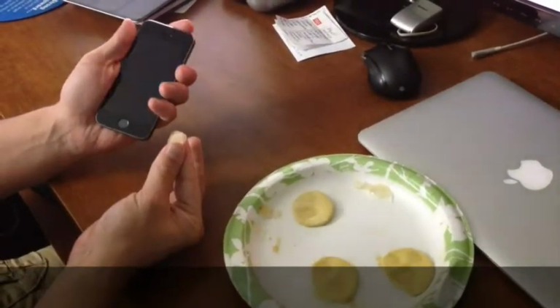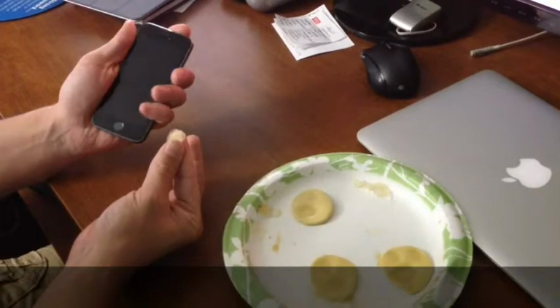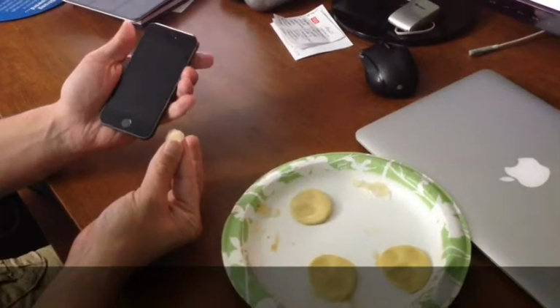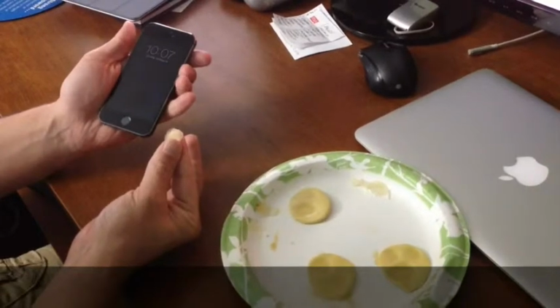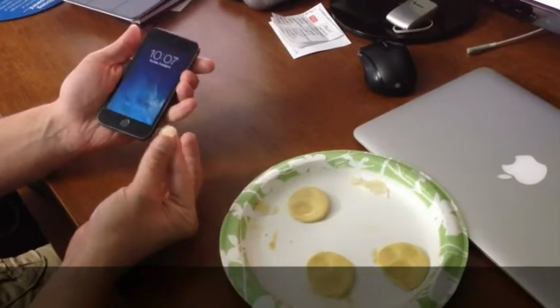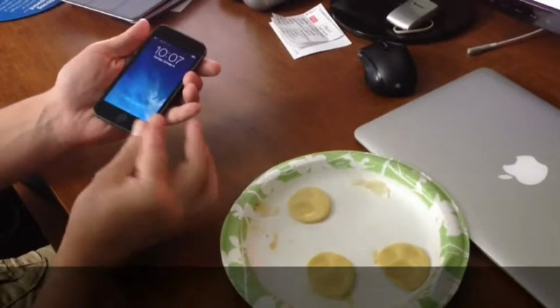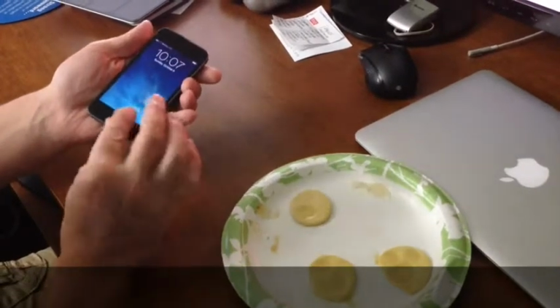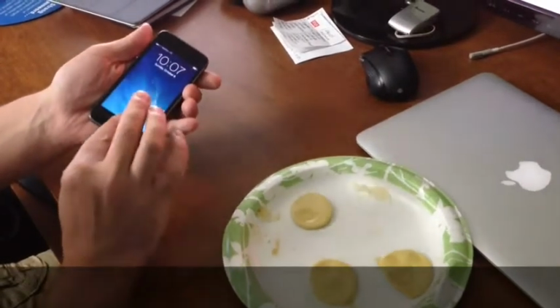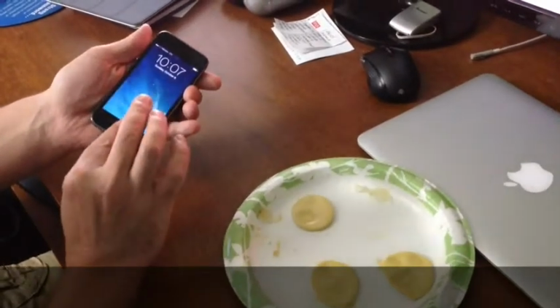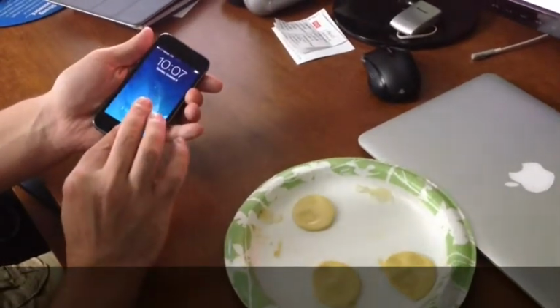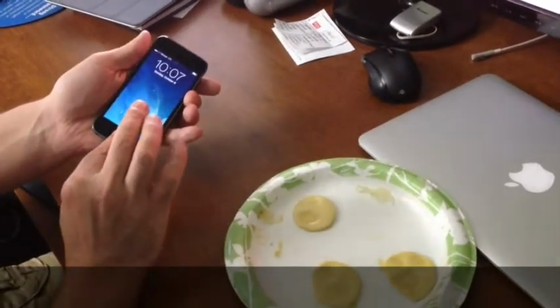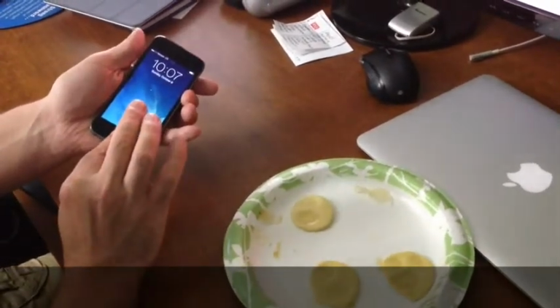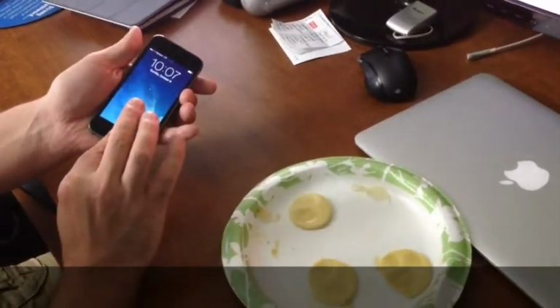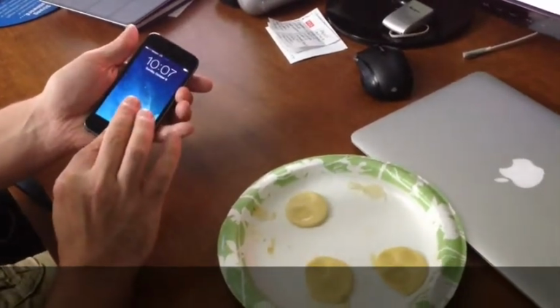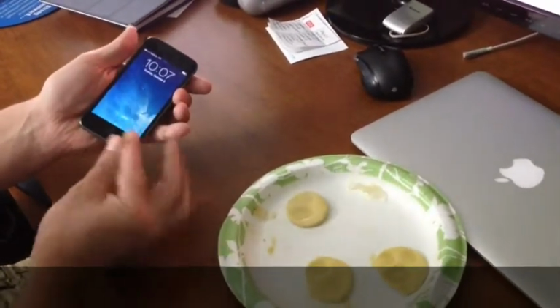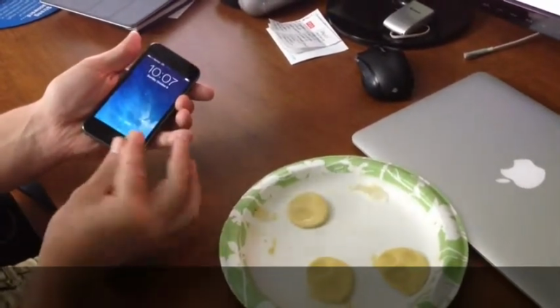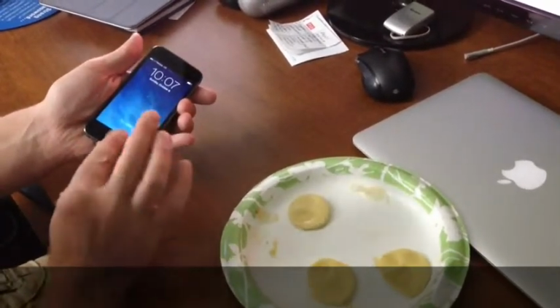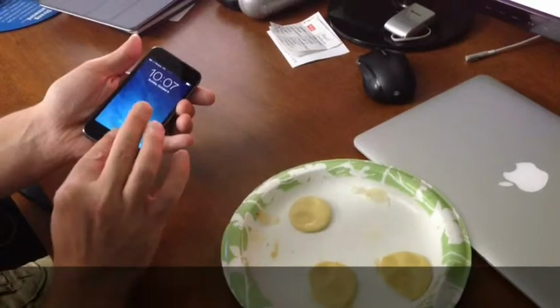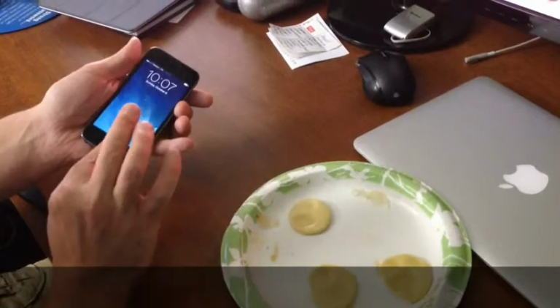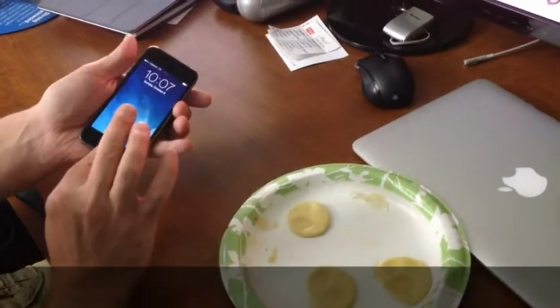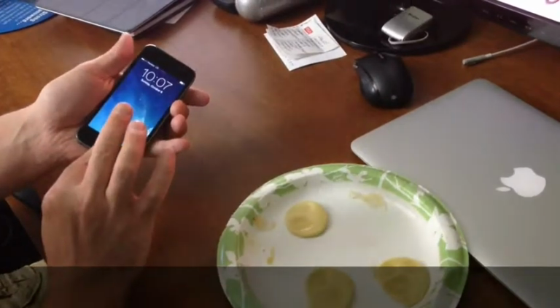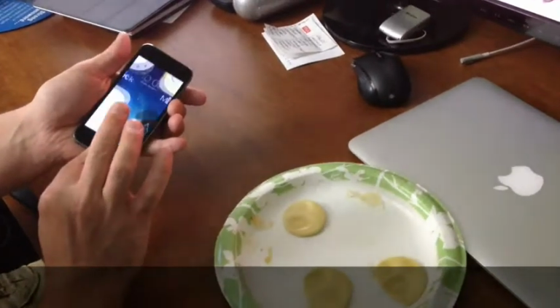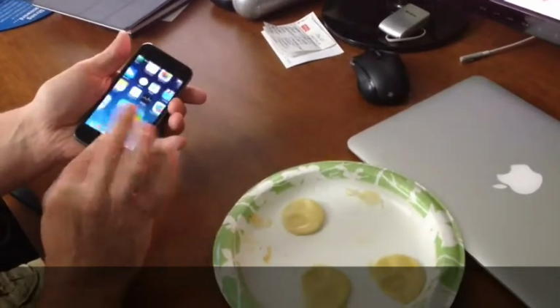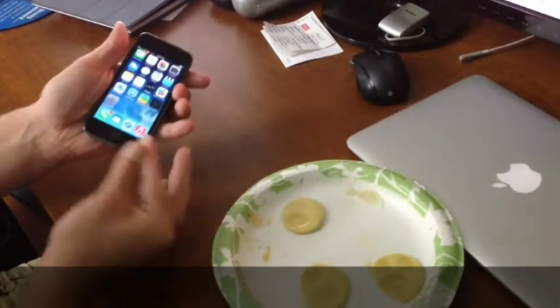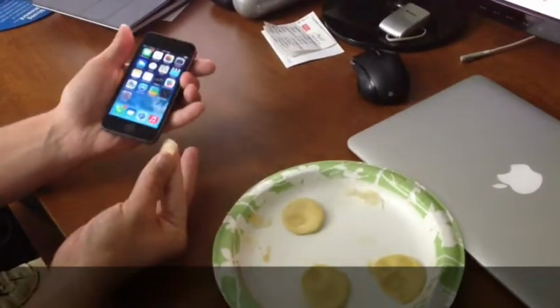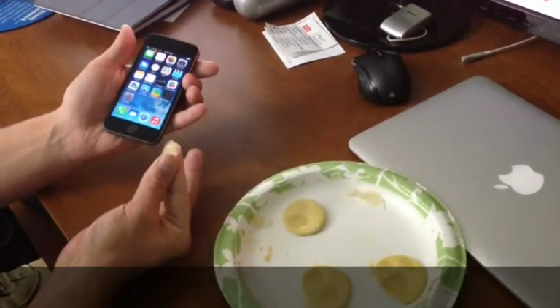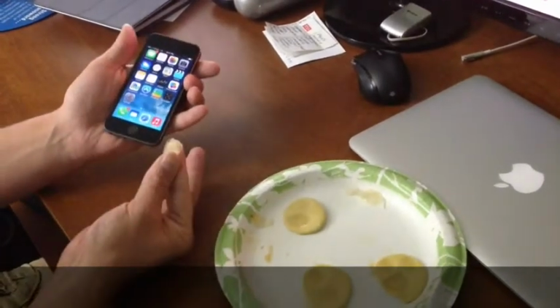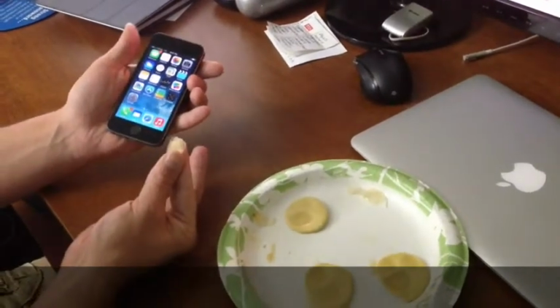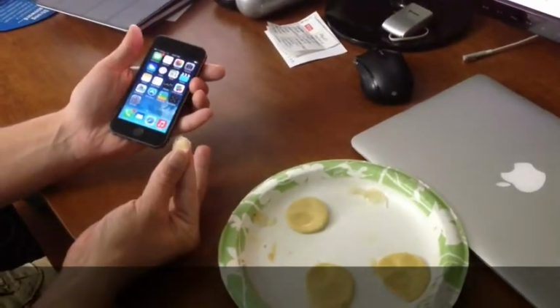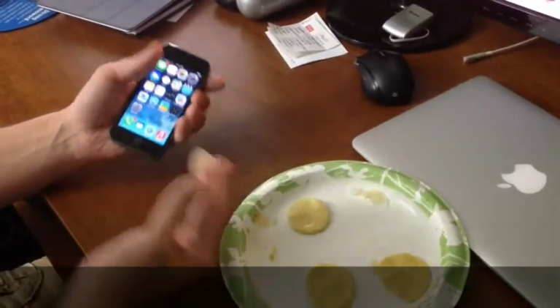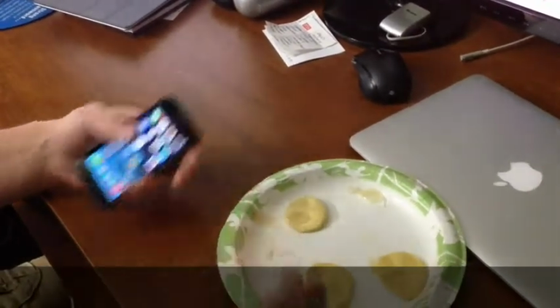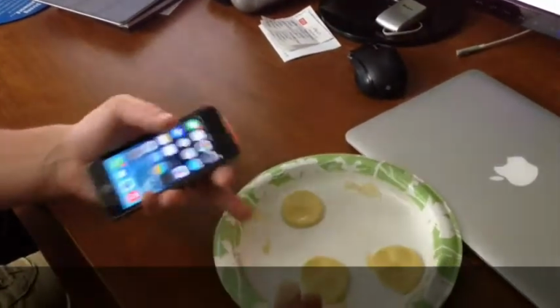Let's see if I can do it again. It's locked. Try again. And there it is. Too easy.